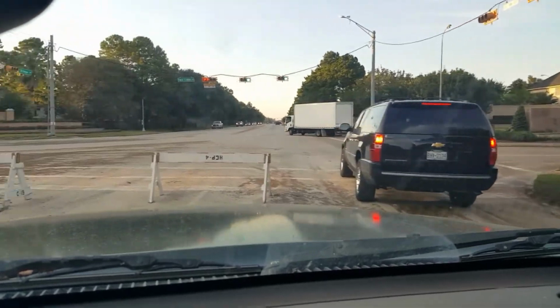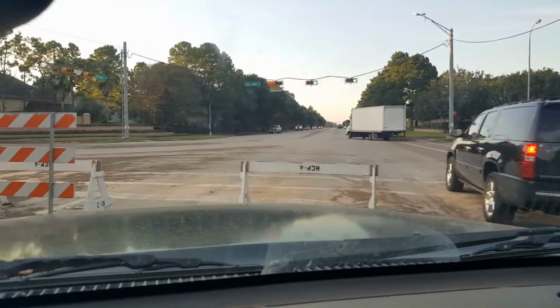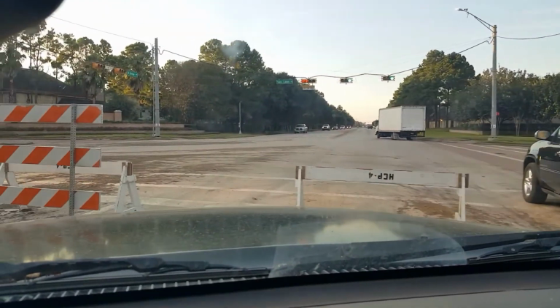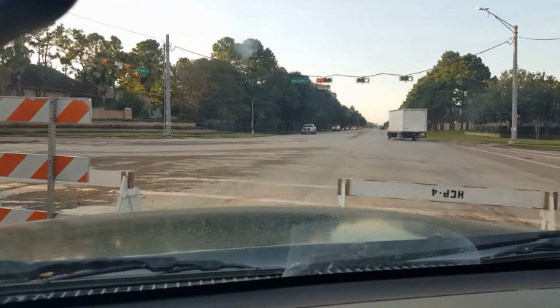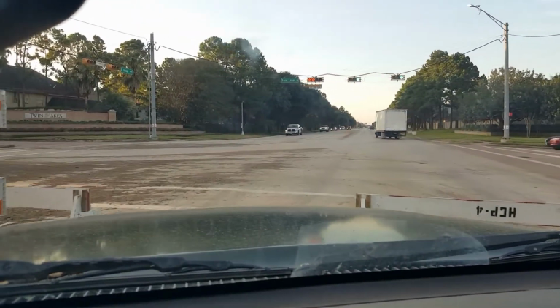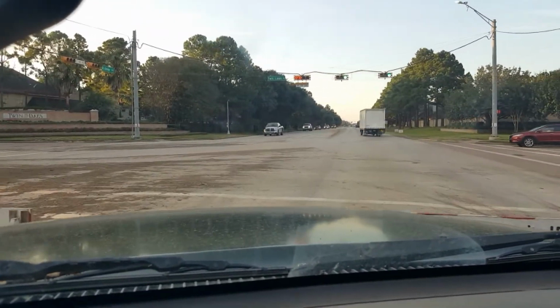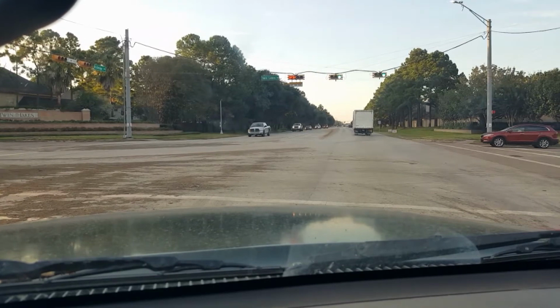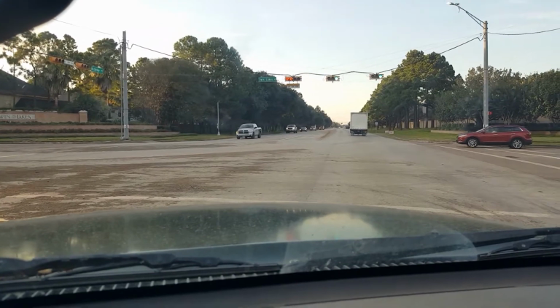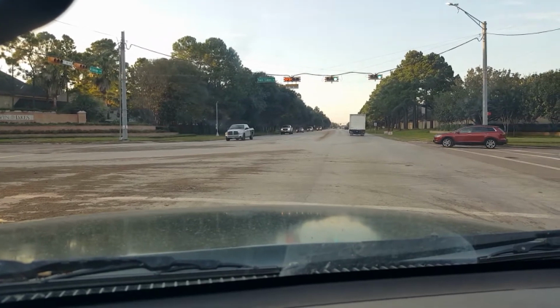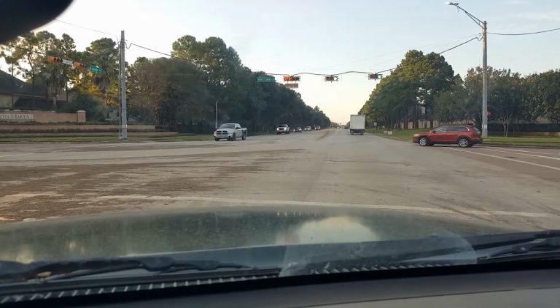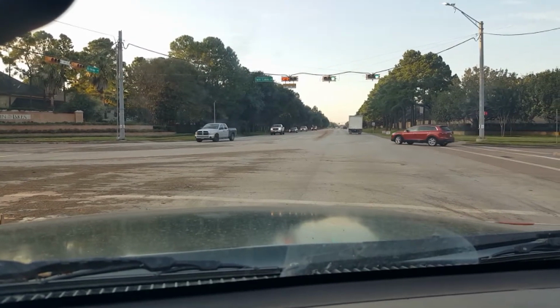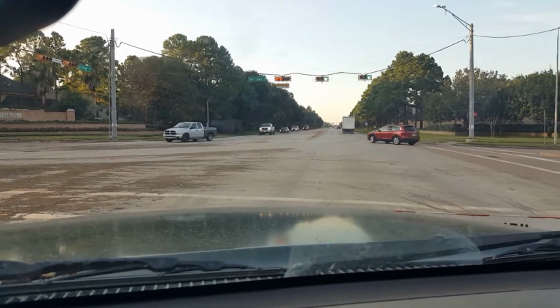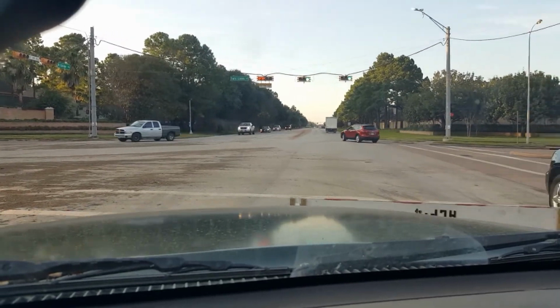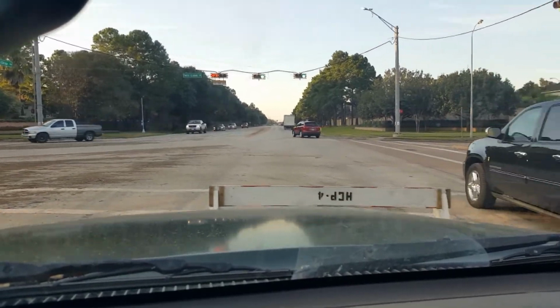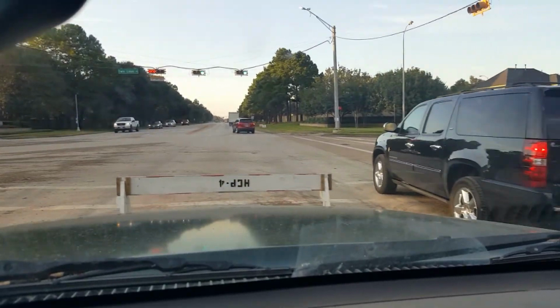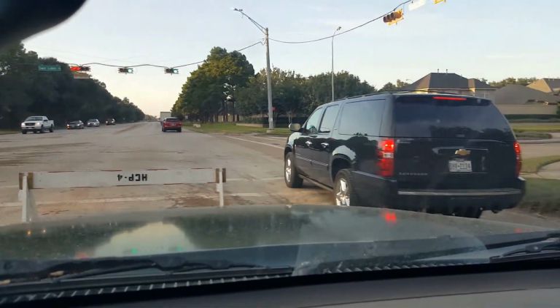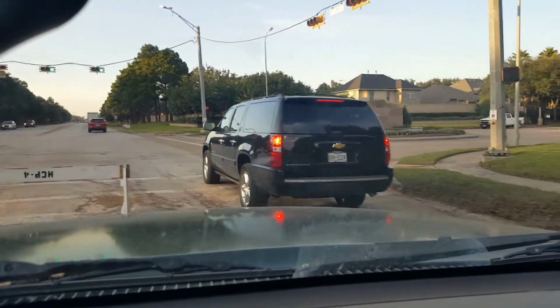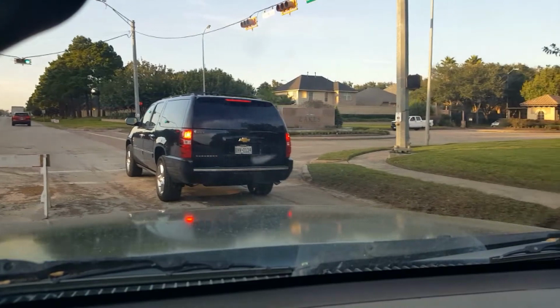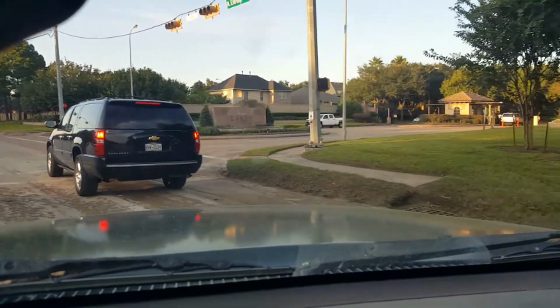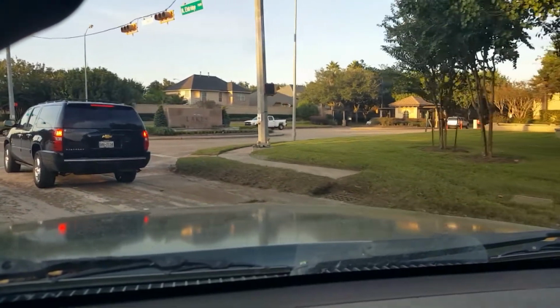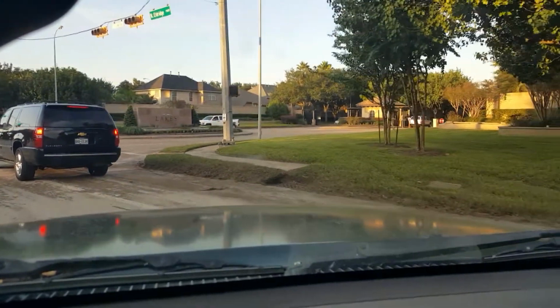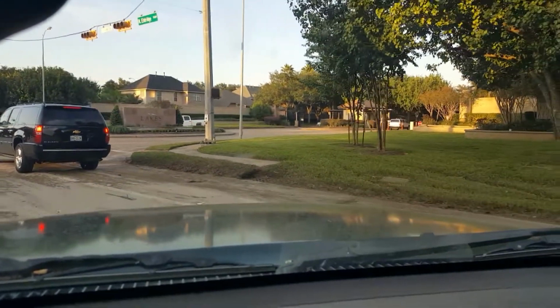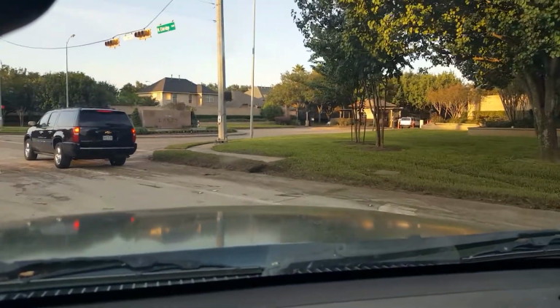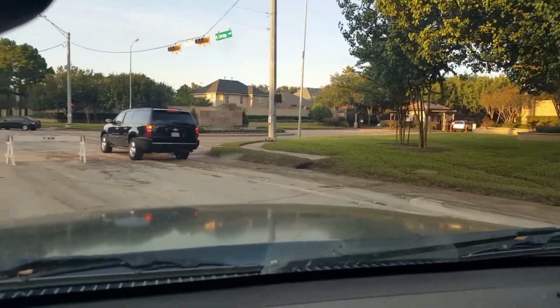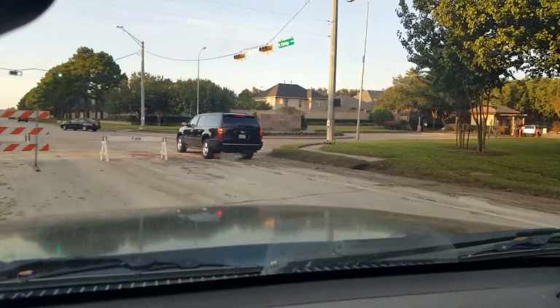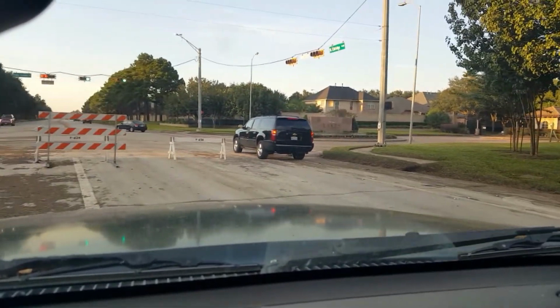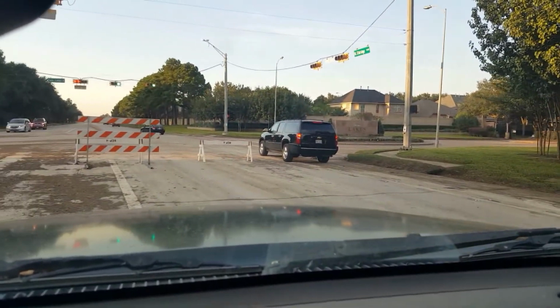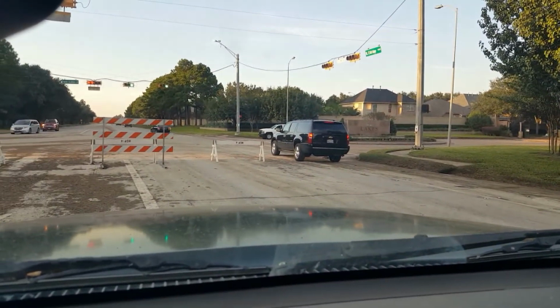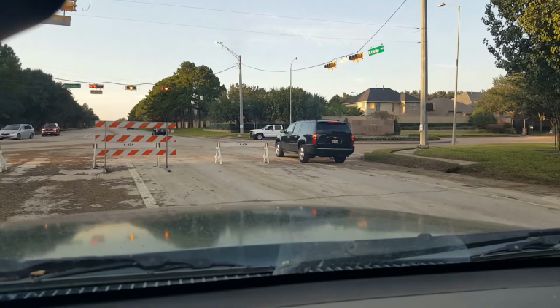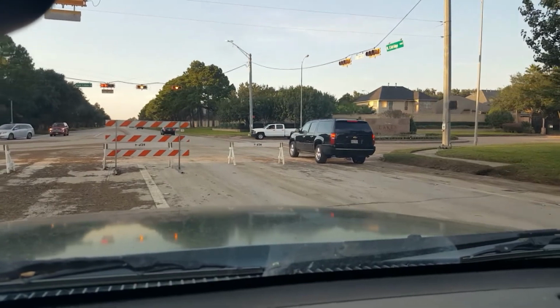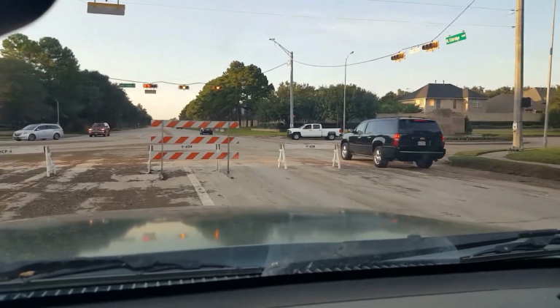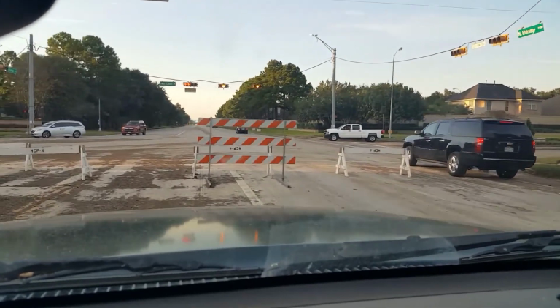I don't know if I'm going to be able to get through over here, but I'm going to try. I don't think I can — this guy over here has got me blocked off. Things are abnormal so I'm just going to go around this way. Or not.